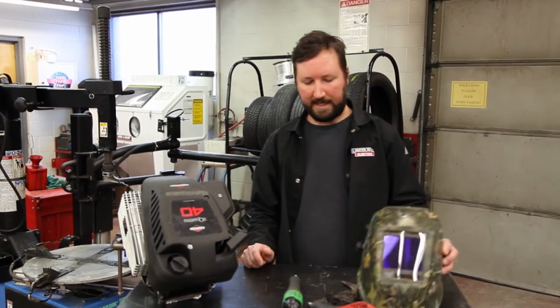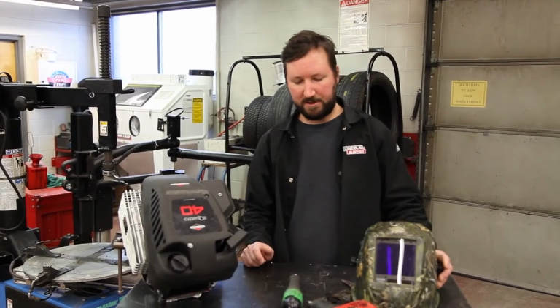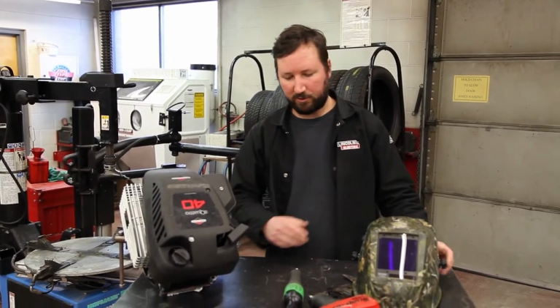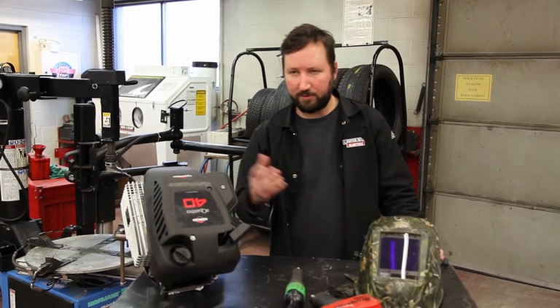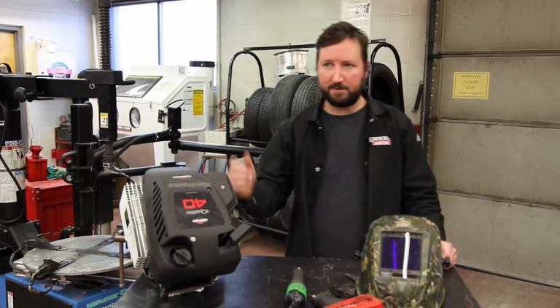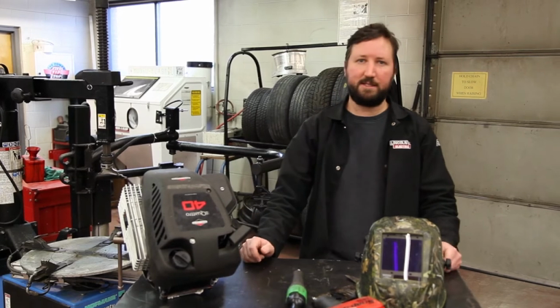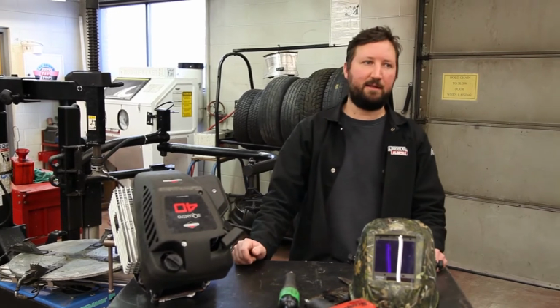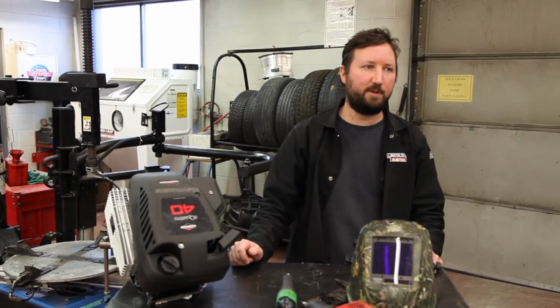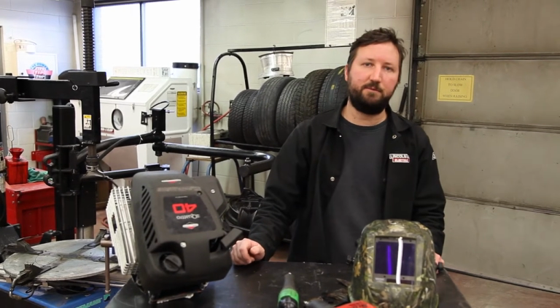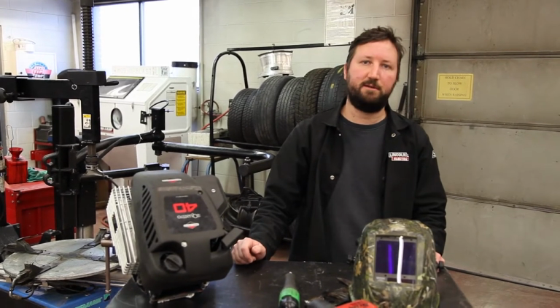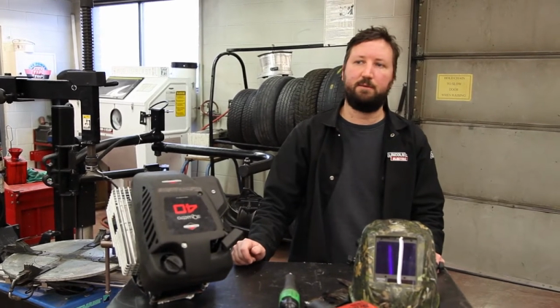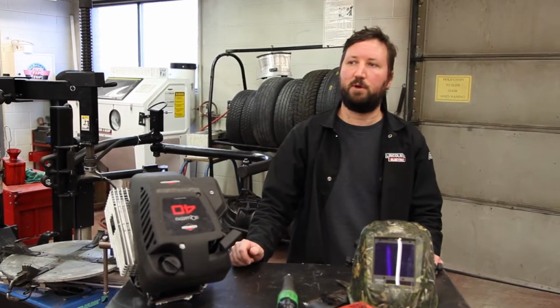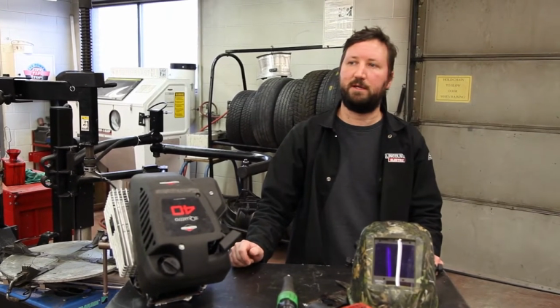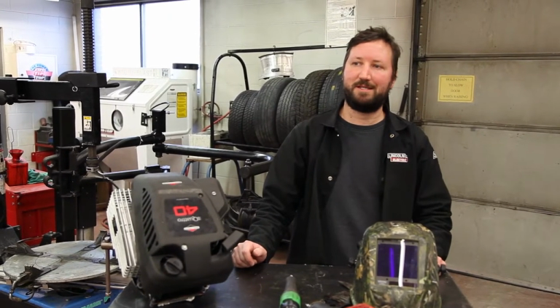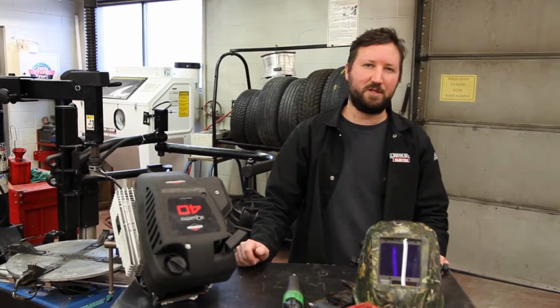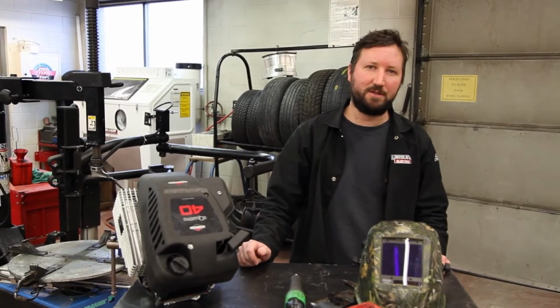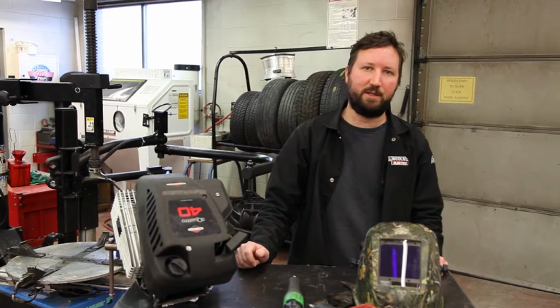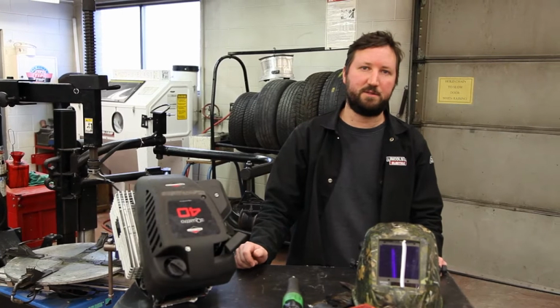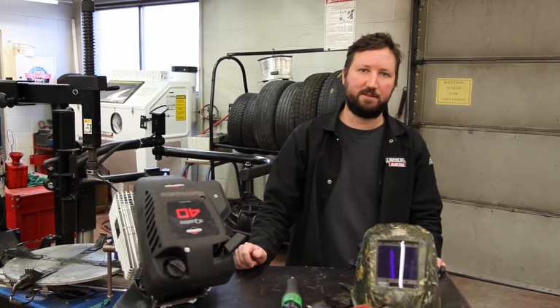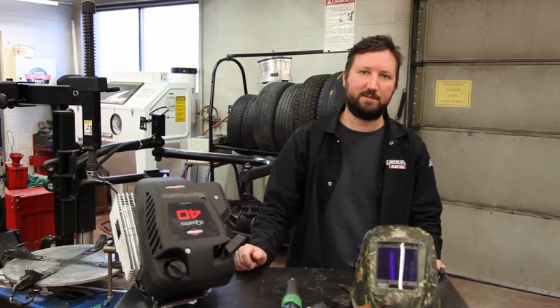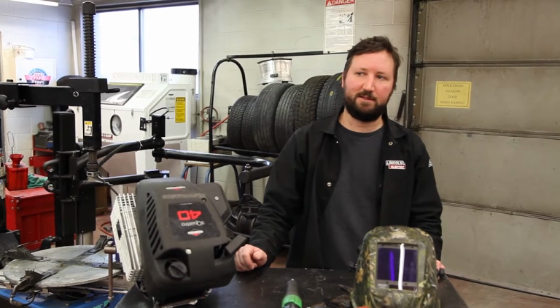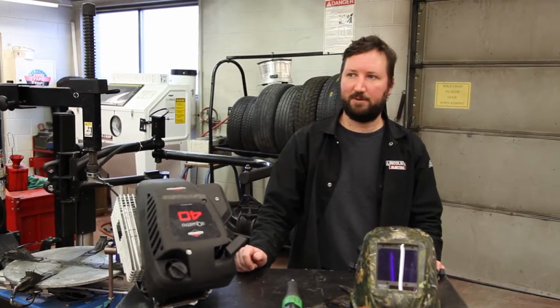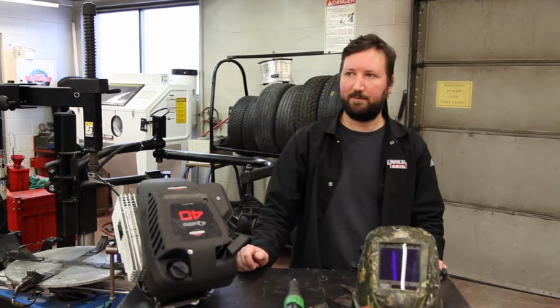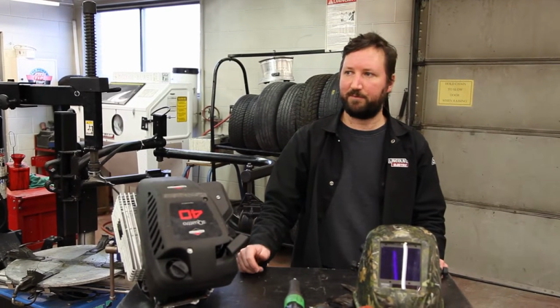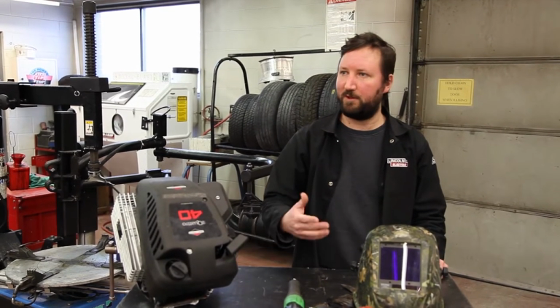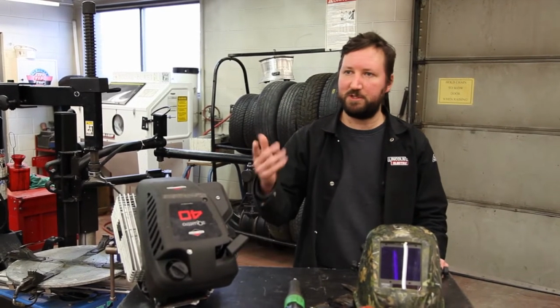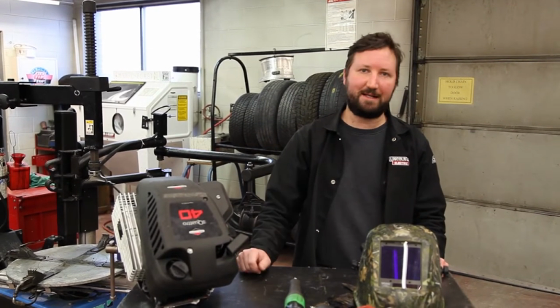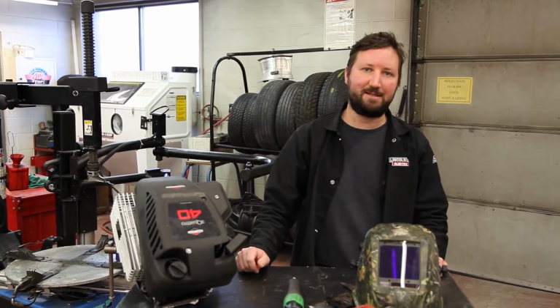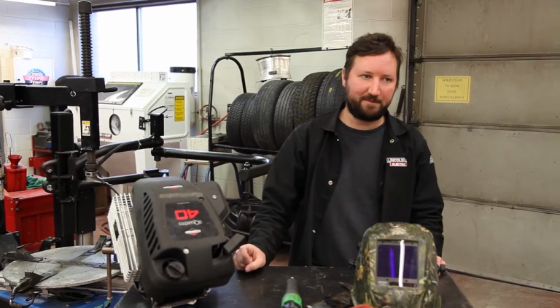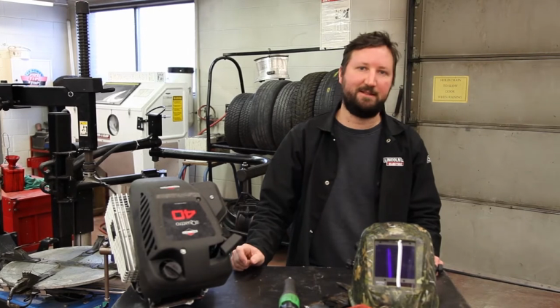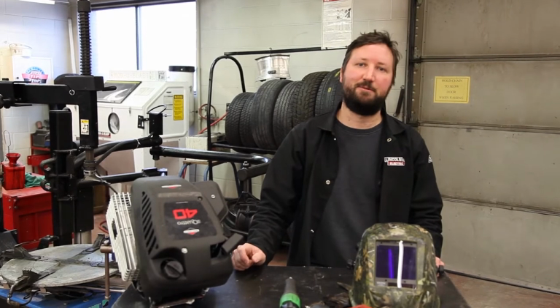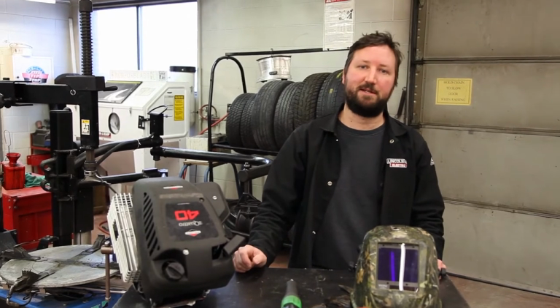As students progress through high school in grade 10, 11, and 12, we start looking at more of the systems on cars and repairing customer vehicles. I hope you choose my class — it's lots of fun. We'll see you next year.